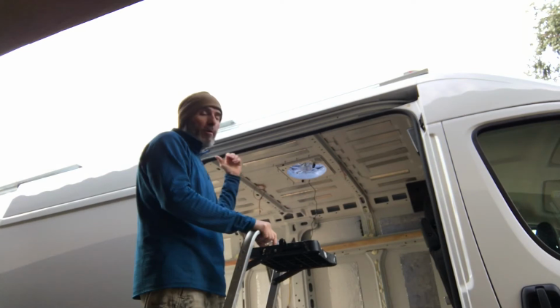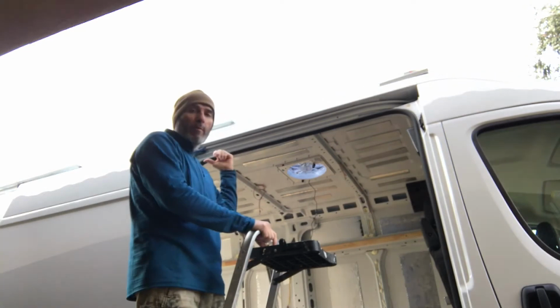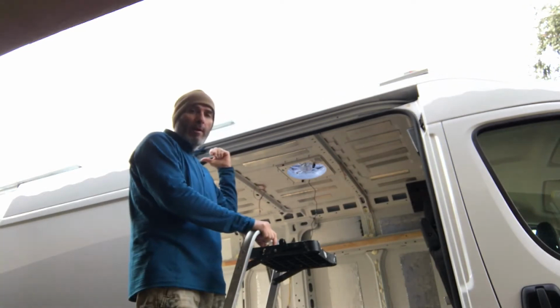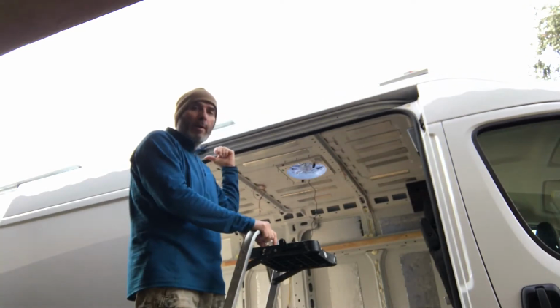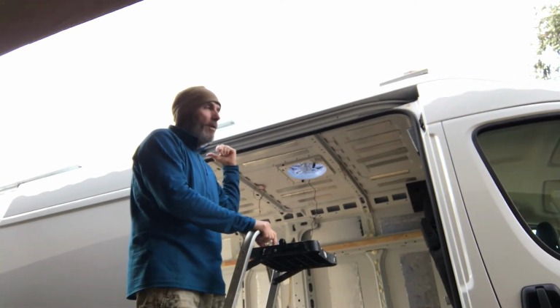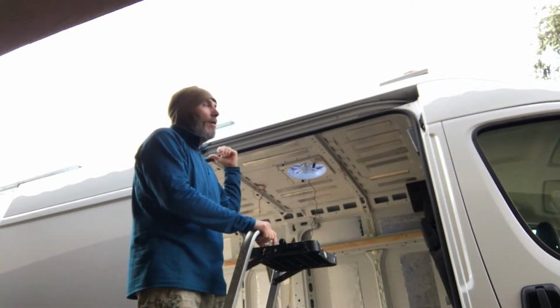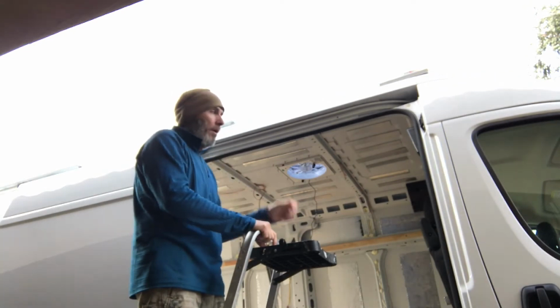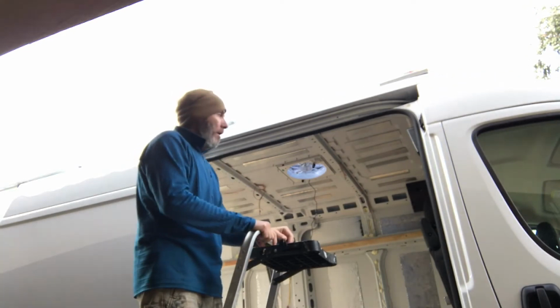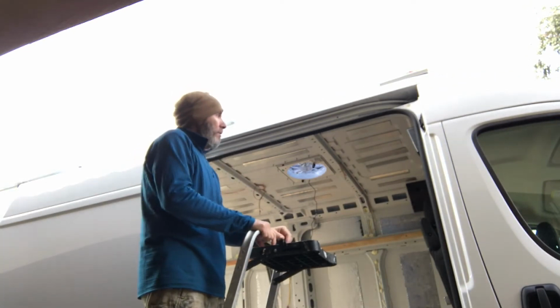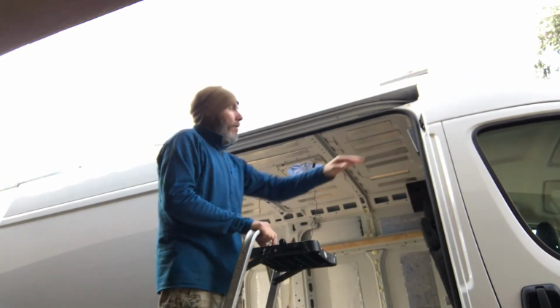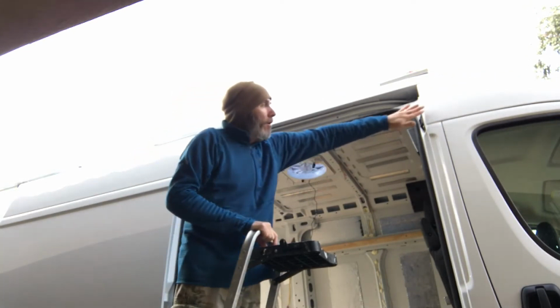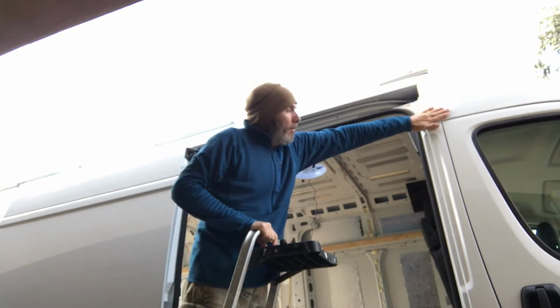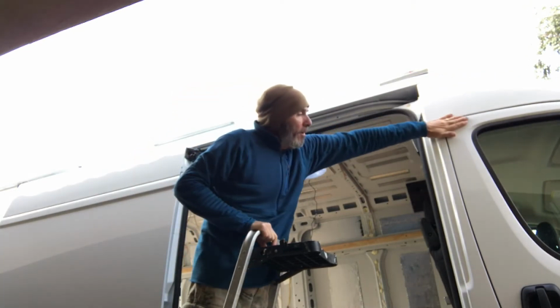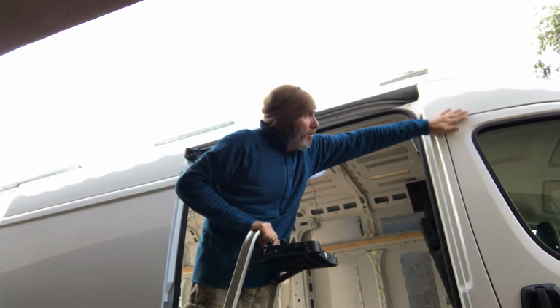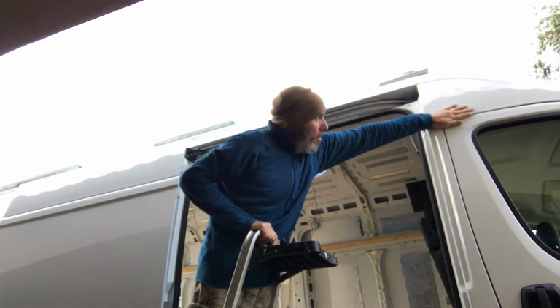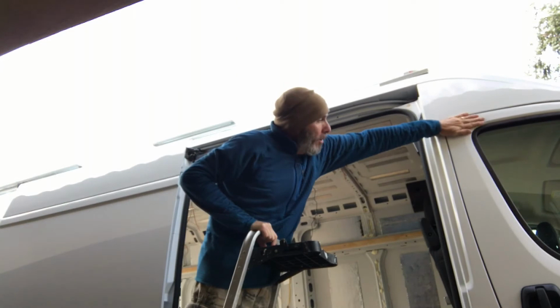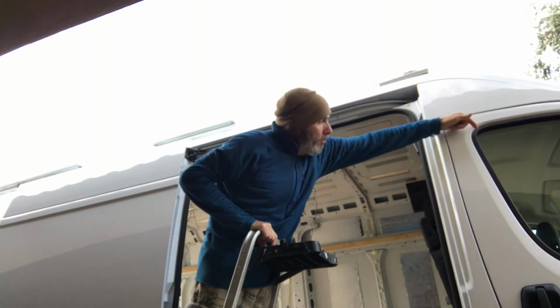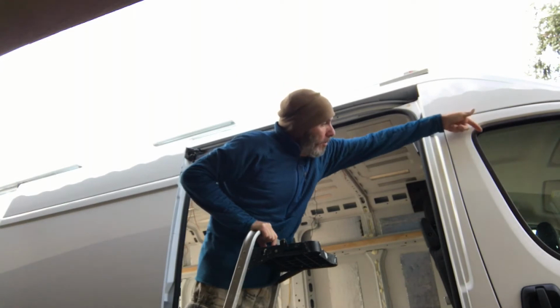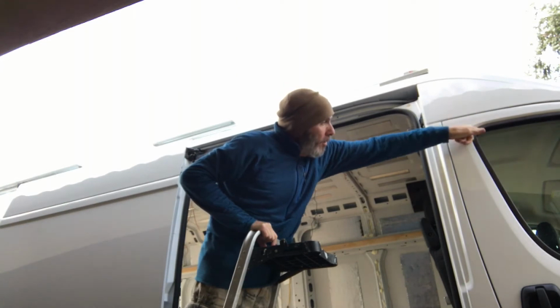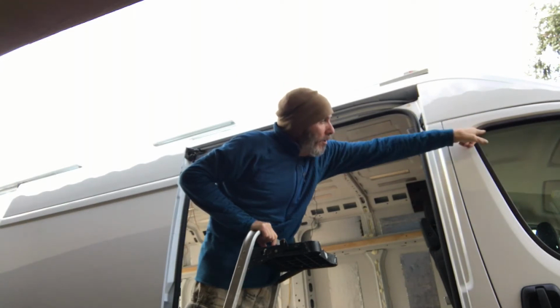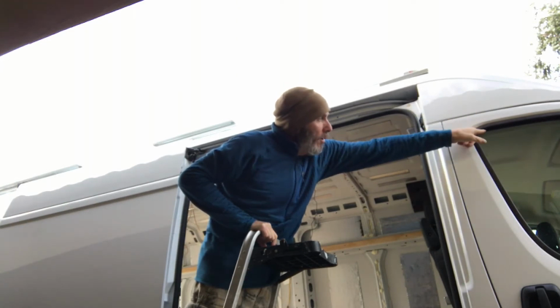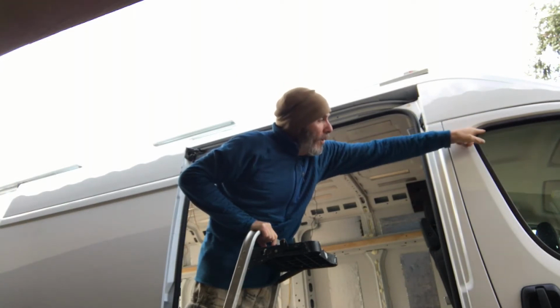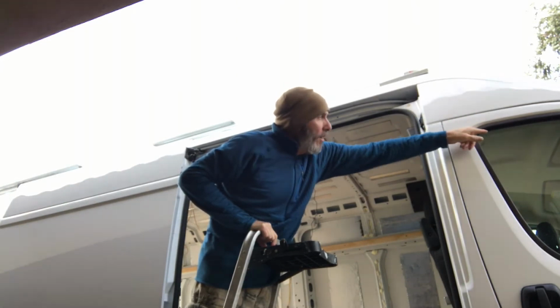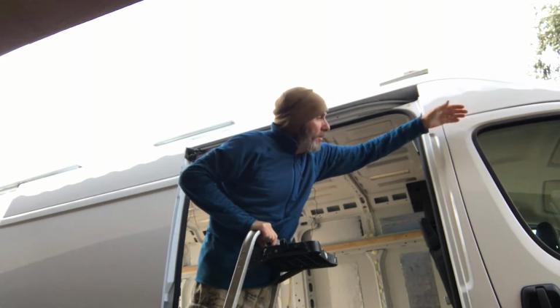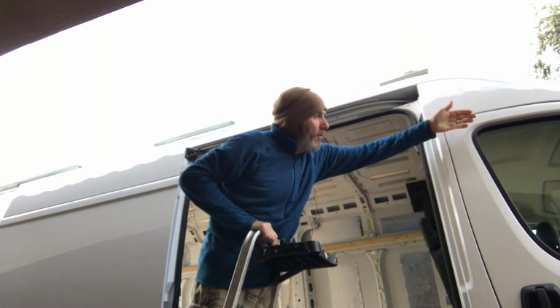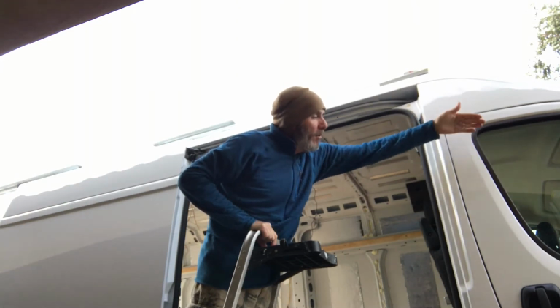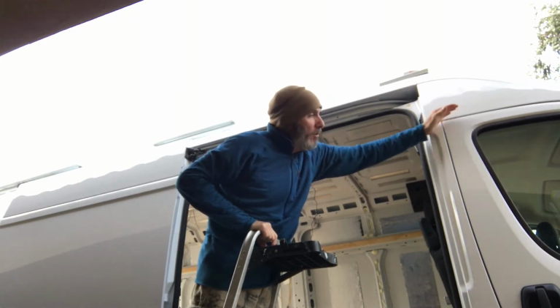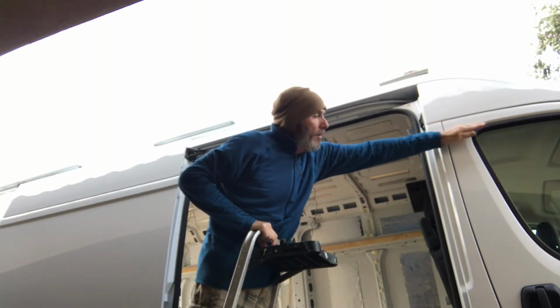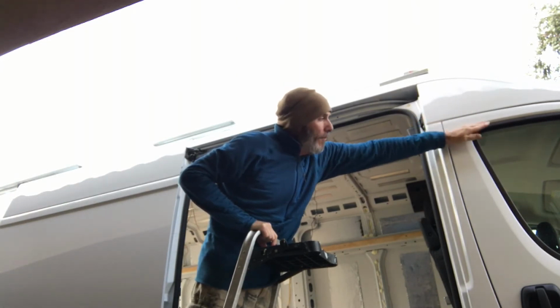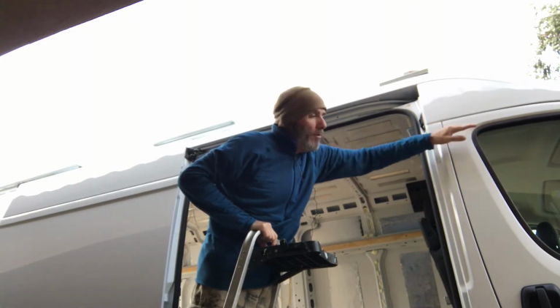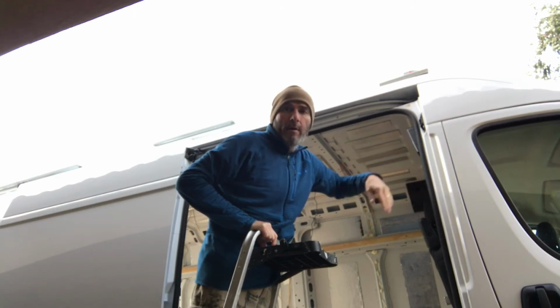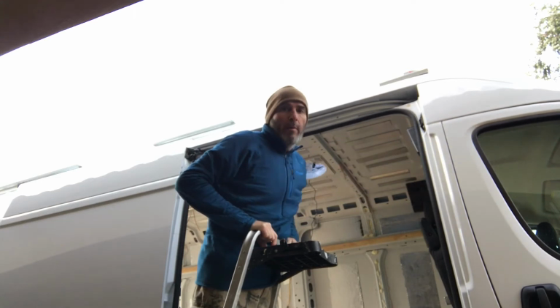There's a little bit of a rain gutter on the back, and that's it. So even here on this door, water will go in the window if you have it cracked. They do make those little deflectors, but...